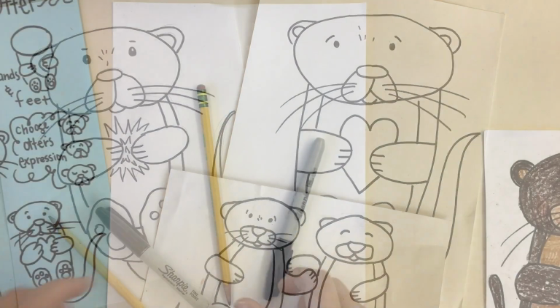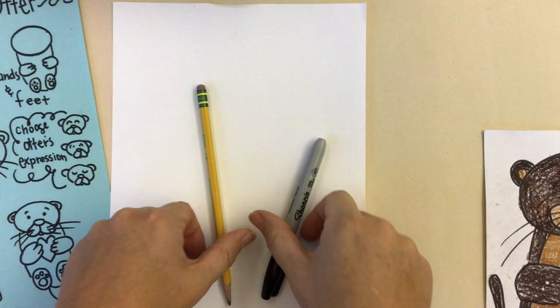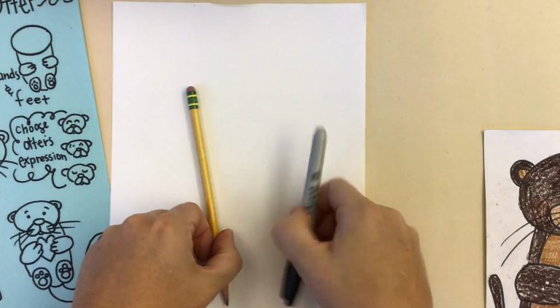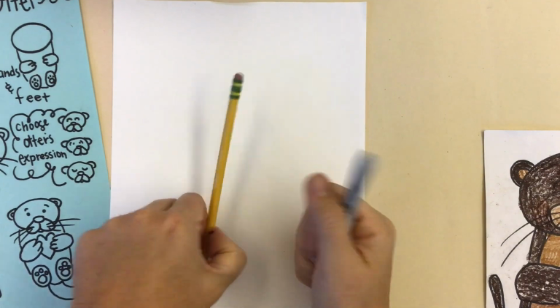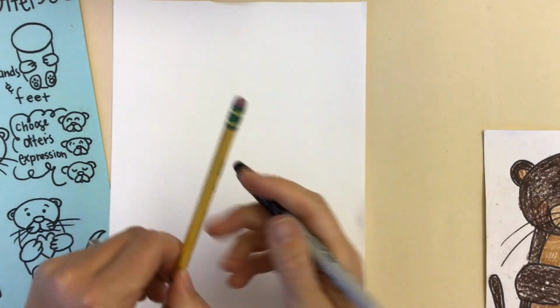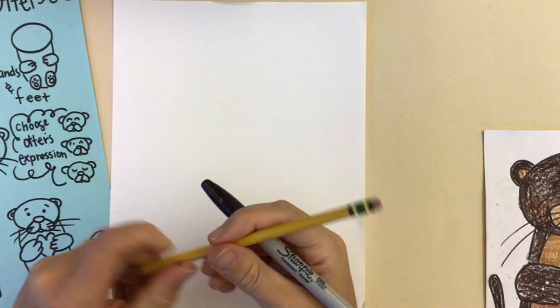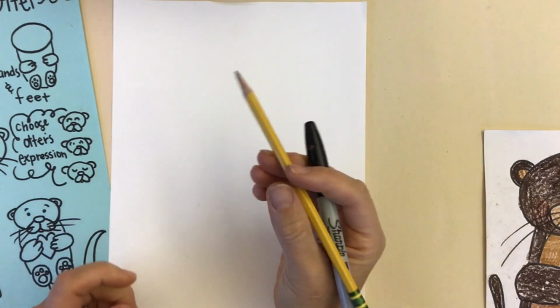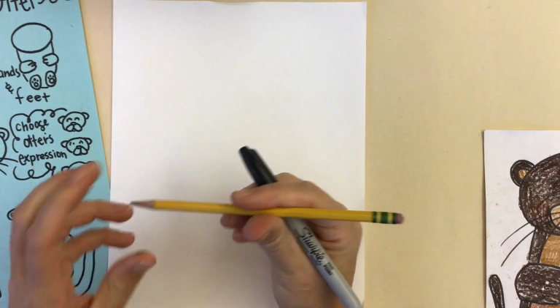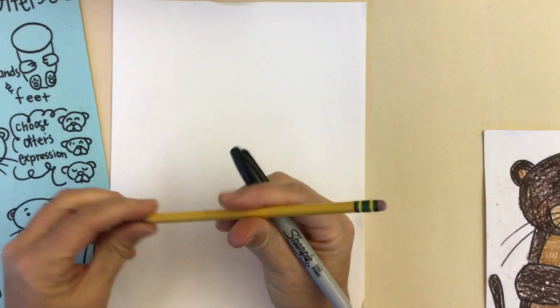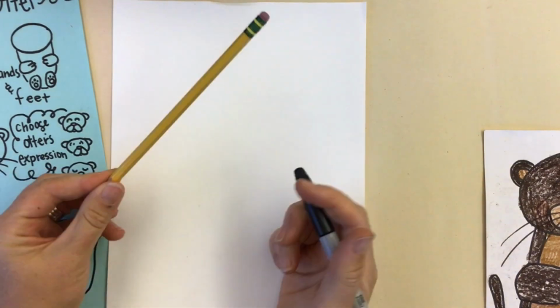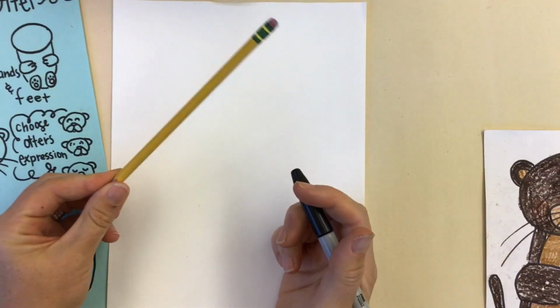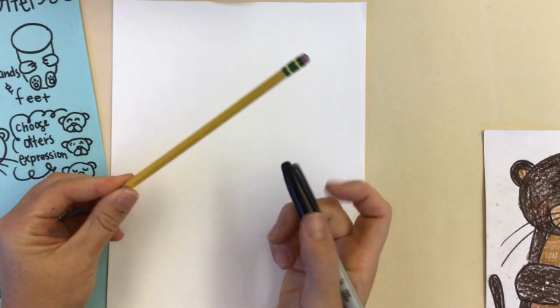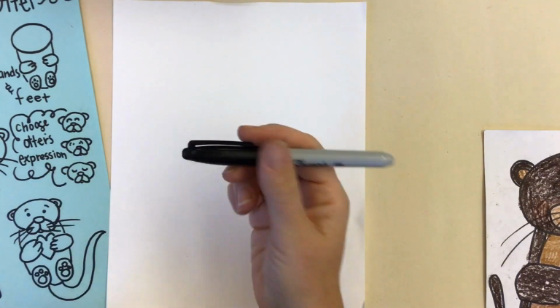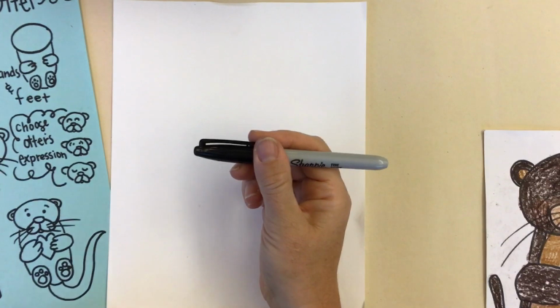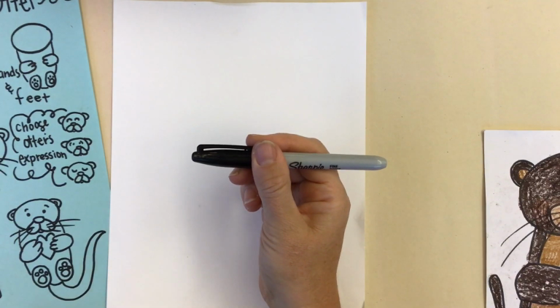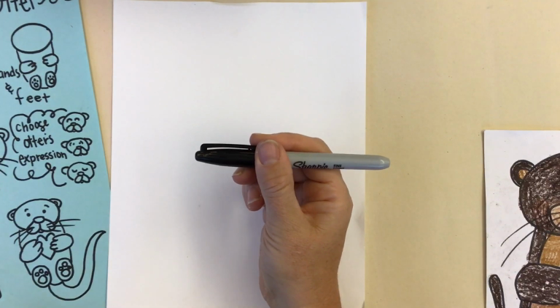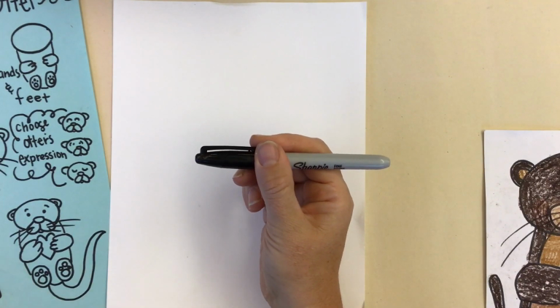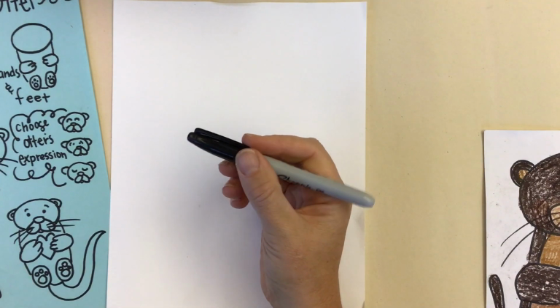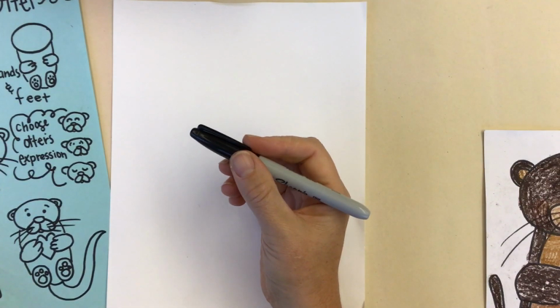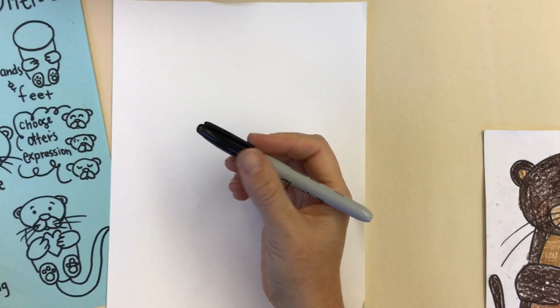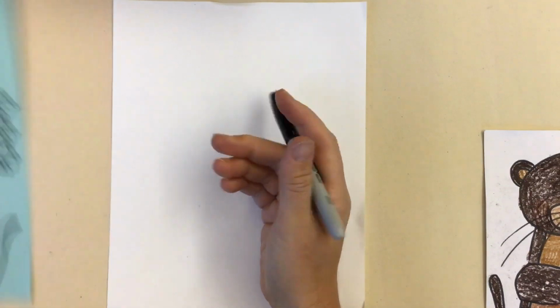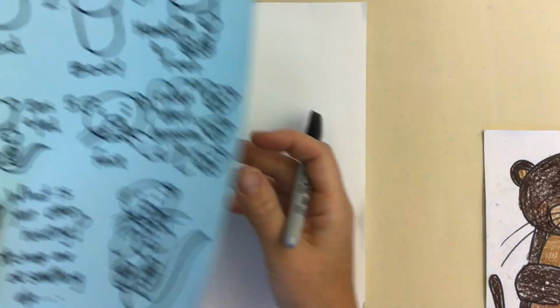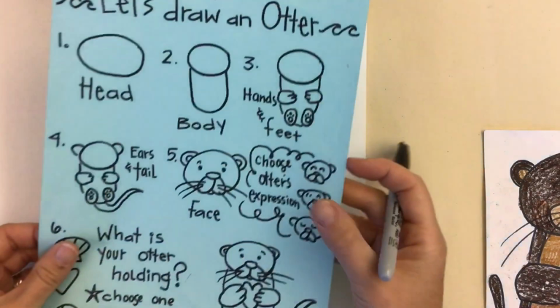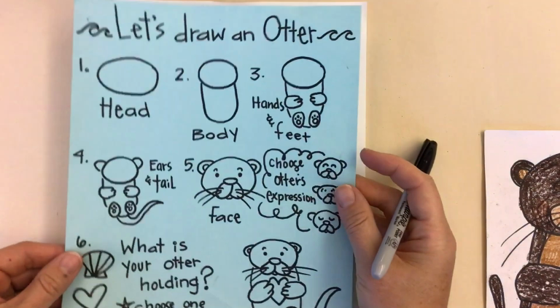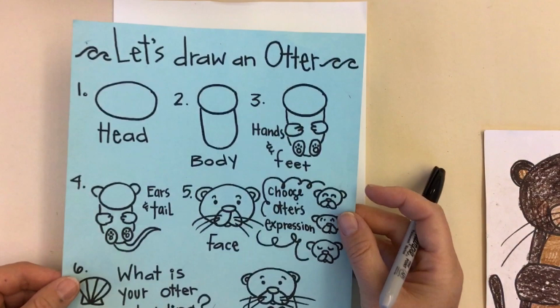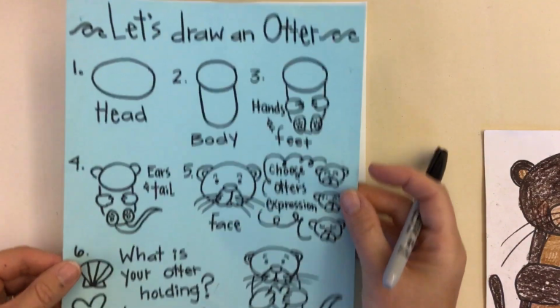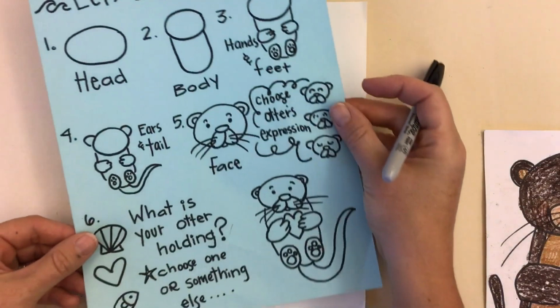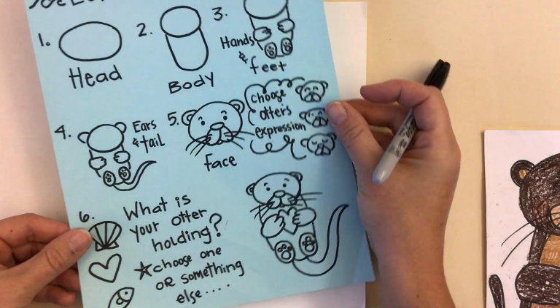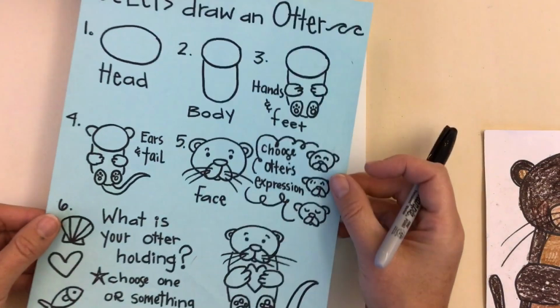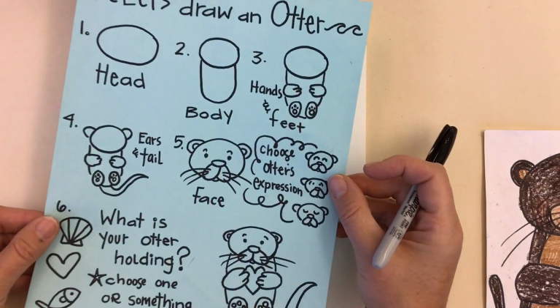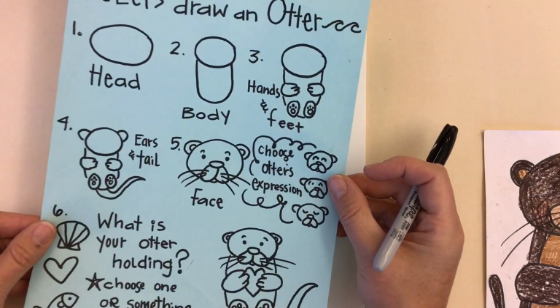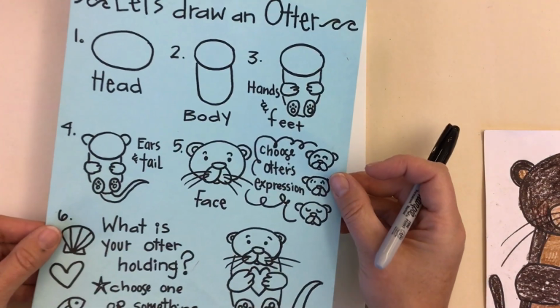Okay, let's draw an otter. You can certainly draw with pencil, but I'm going to draw it with Sharpie today. I will also be following along with this how-to-draw-an-otter guide.